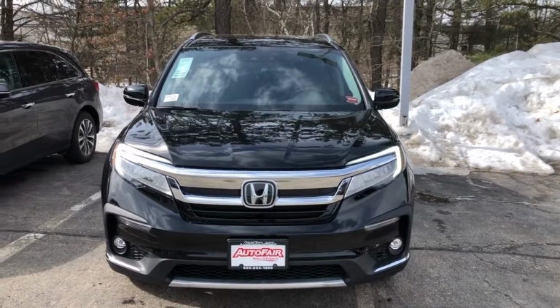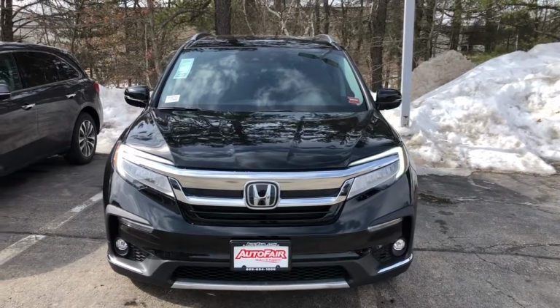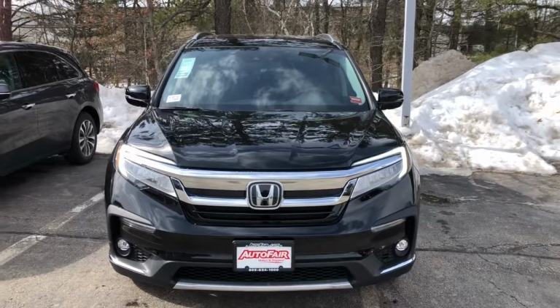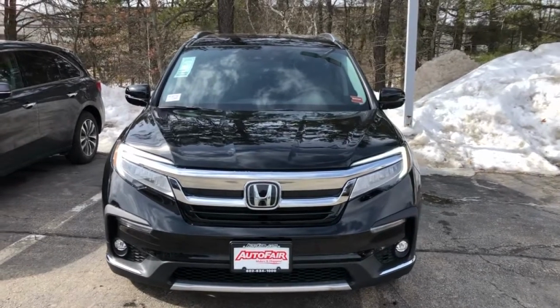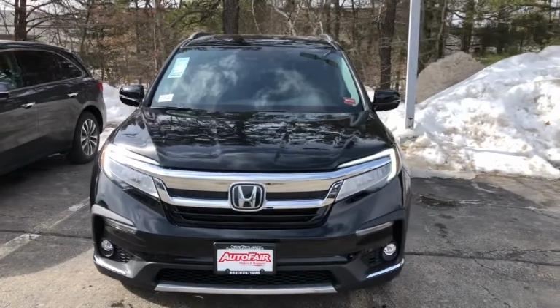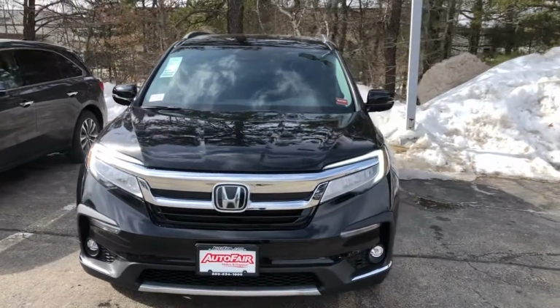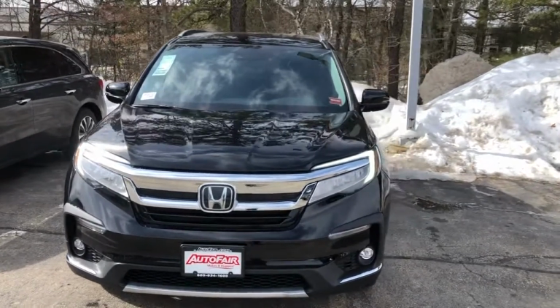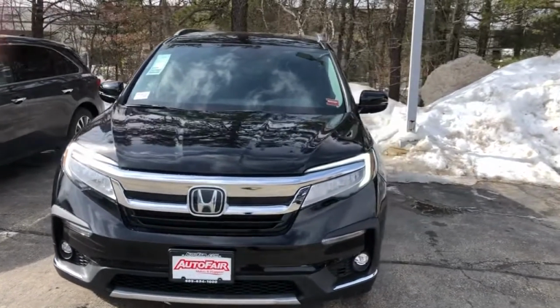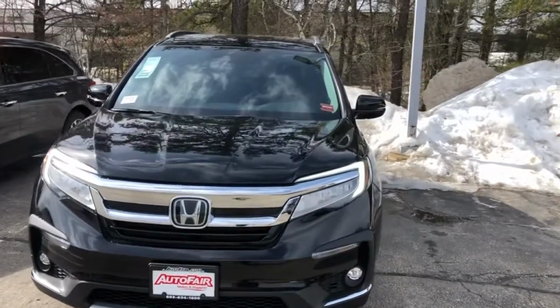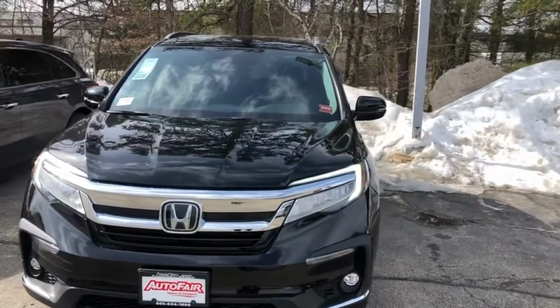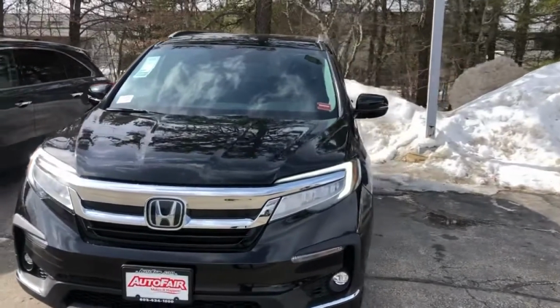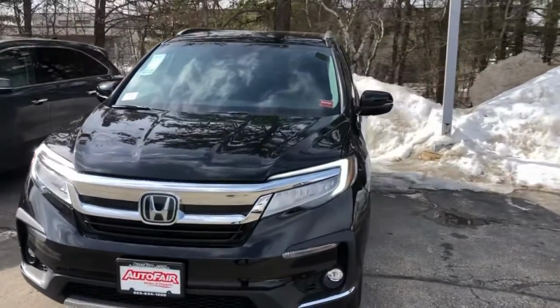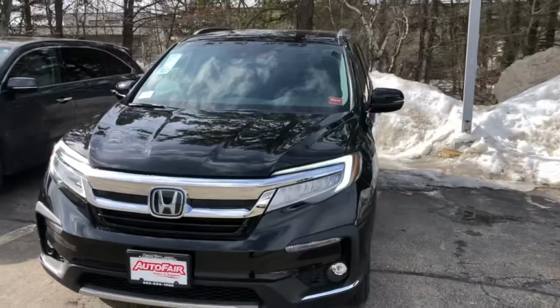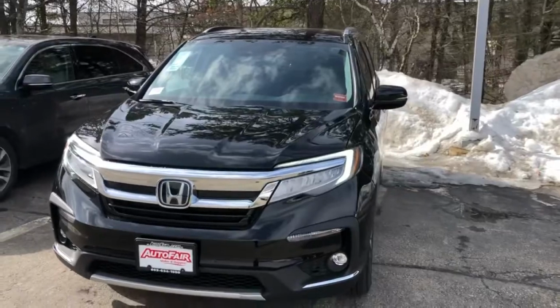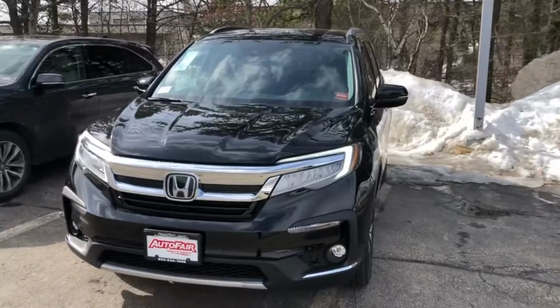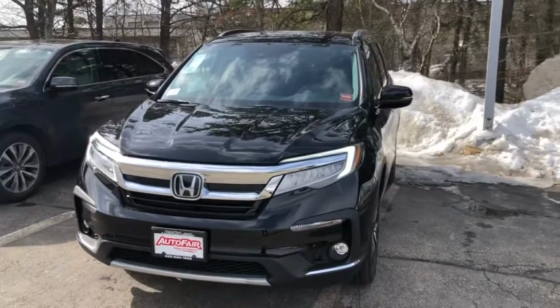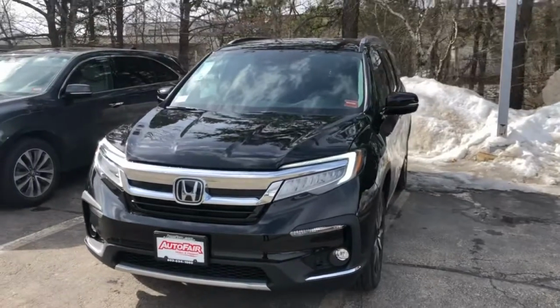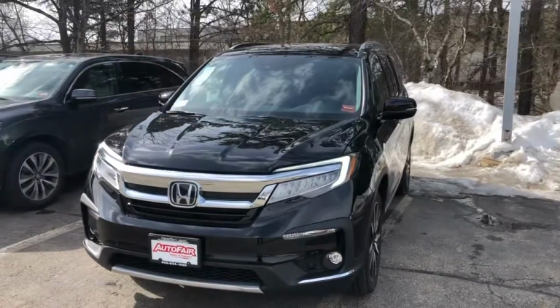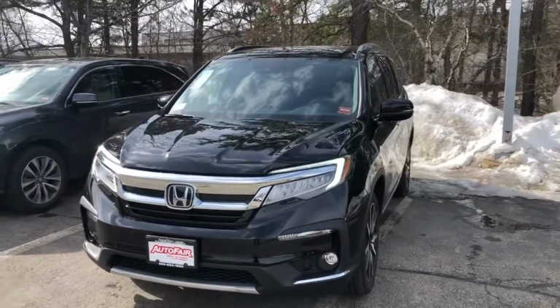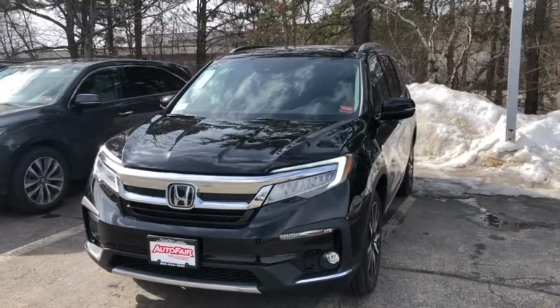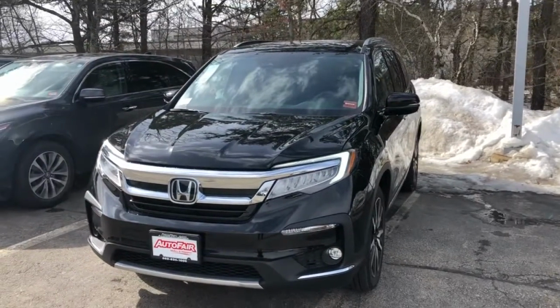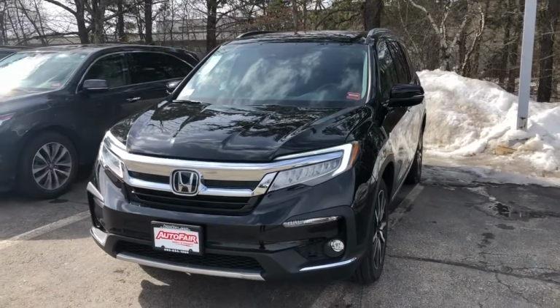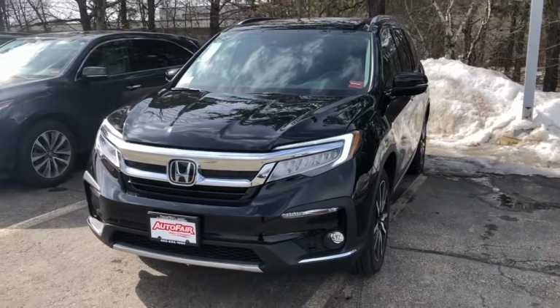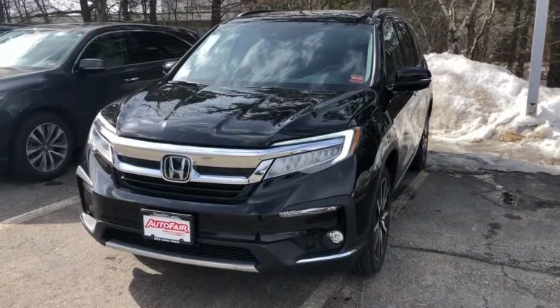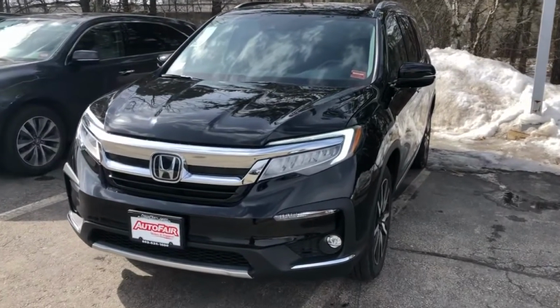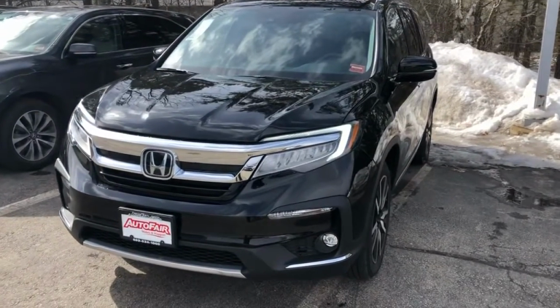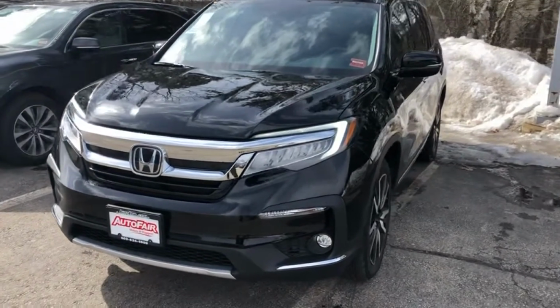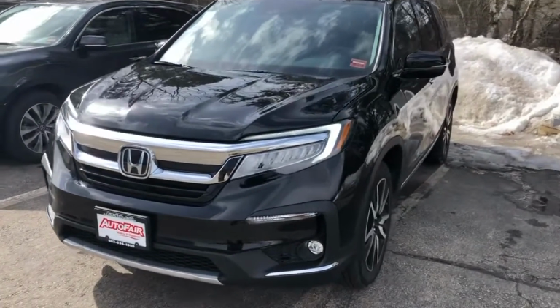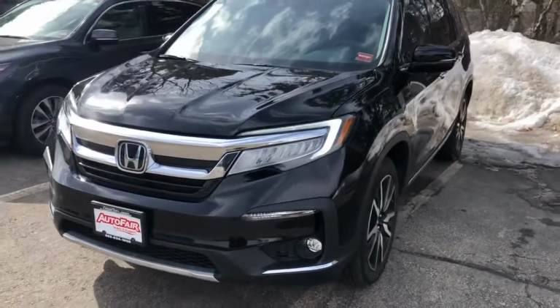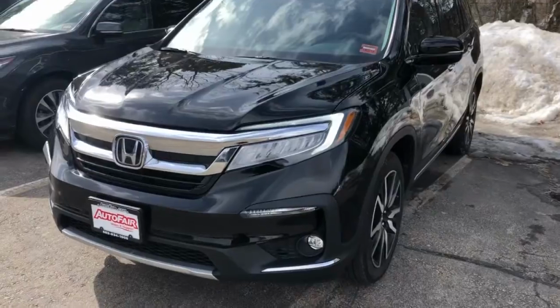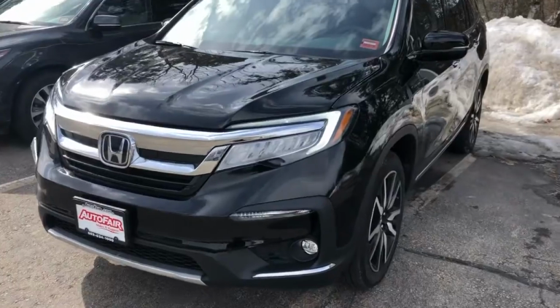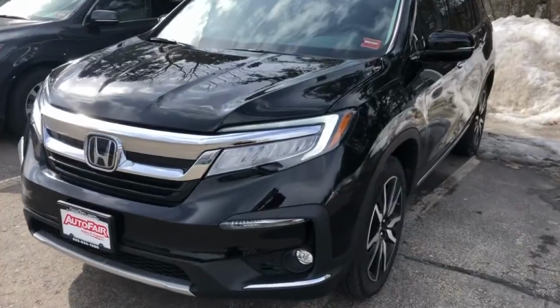Hi, my name is Saul from Autofair Honda. I have this Pilot you inquired about — it's here, it's in stock. I'm going to go over some features with you. This car has LED daytime running lights, LED headlights, low beam and high beams.